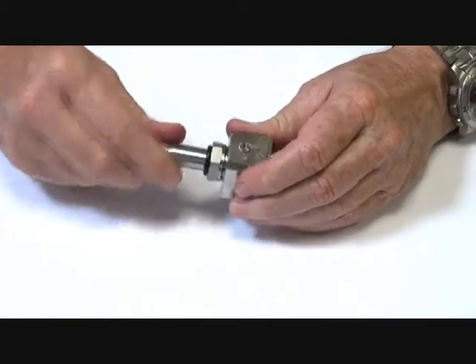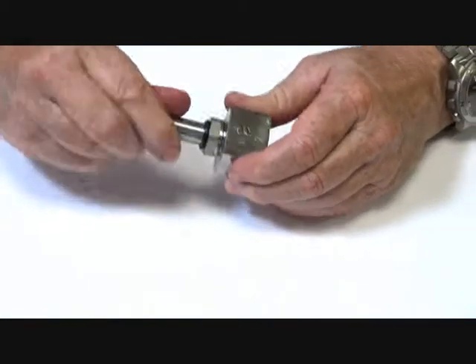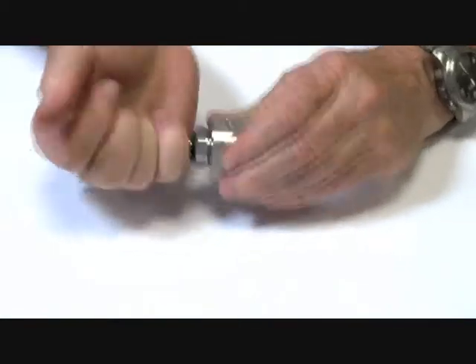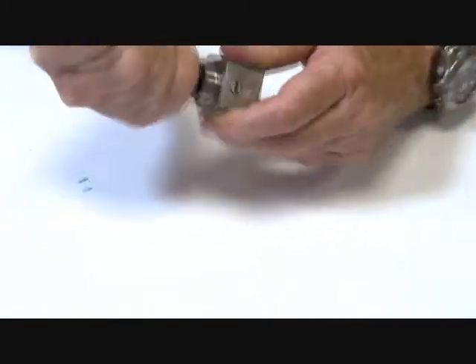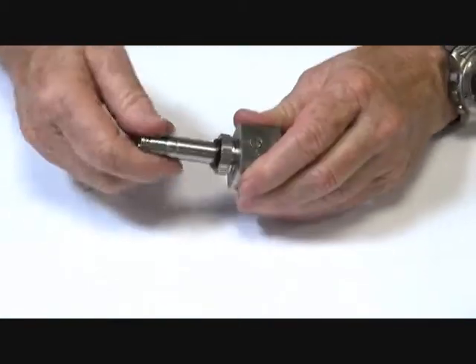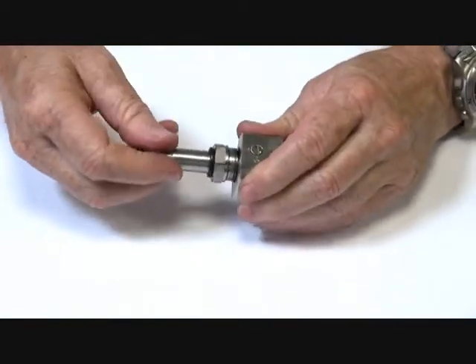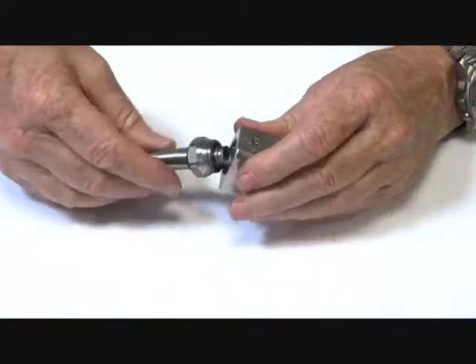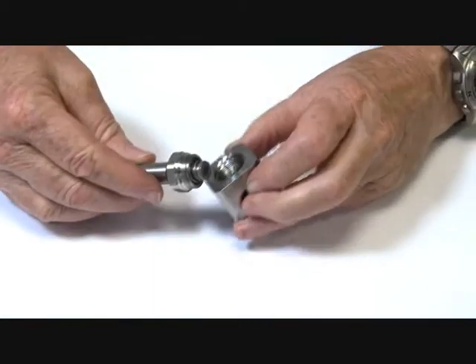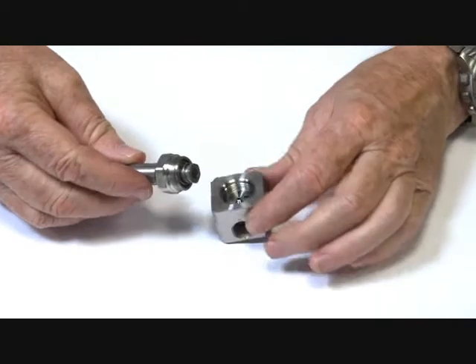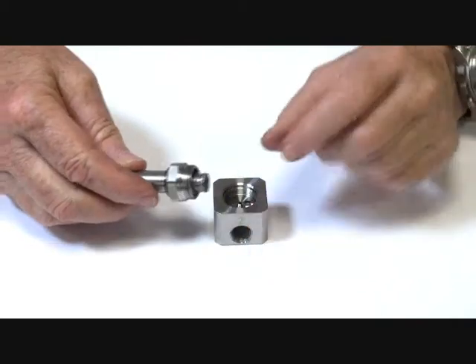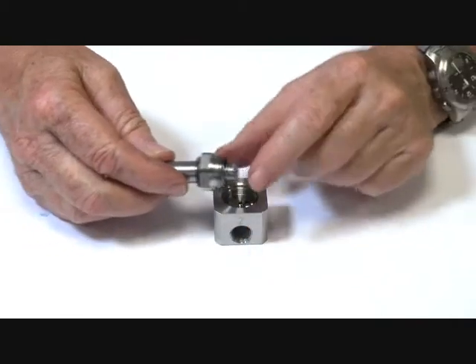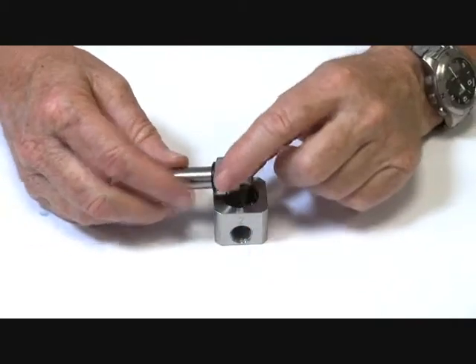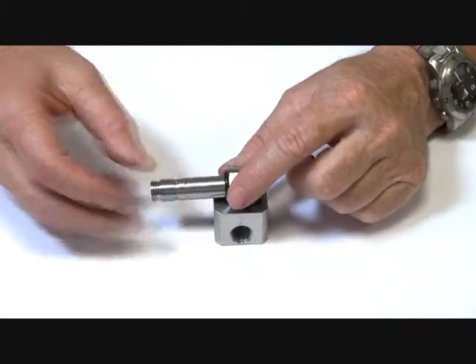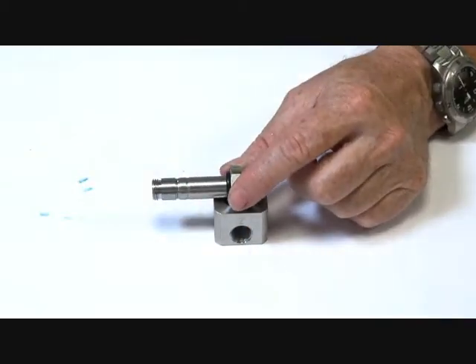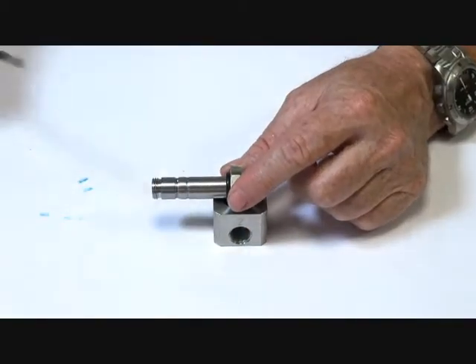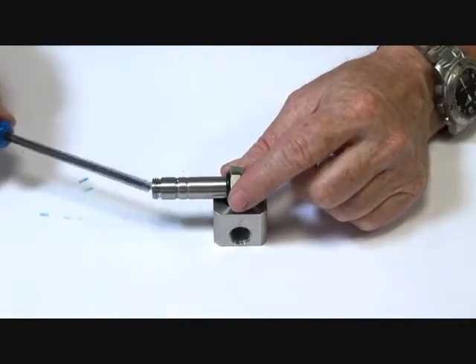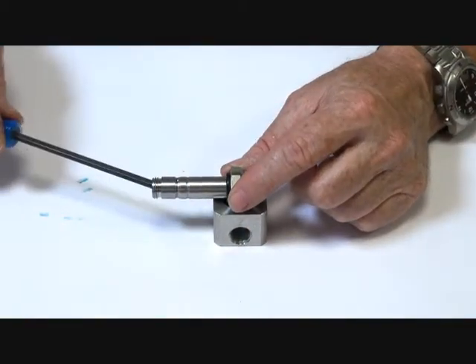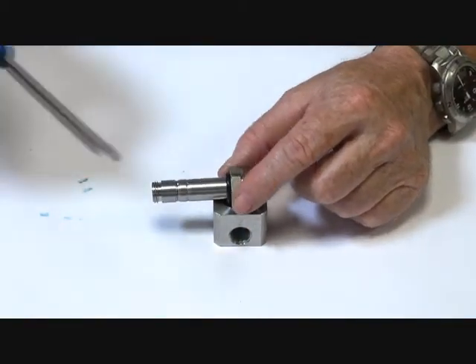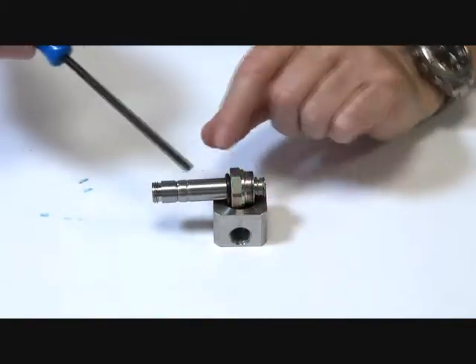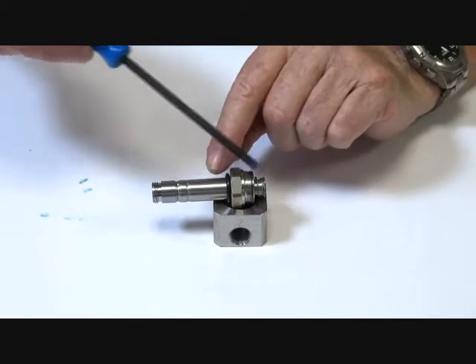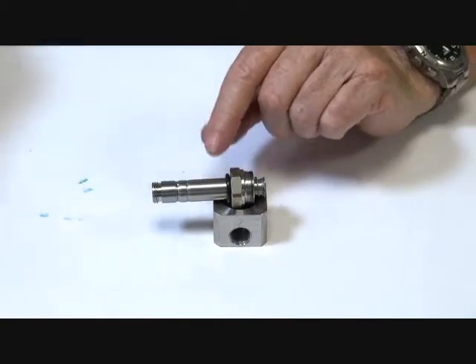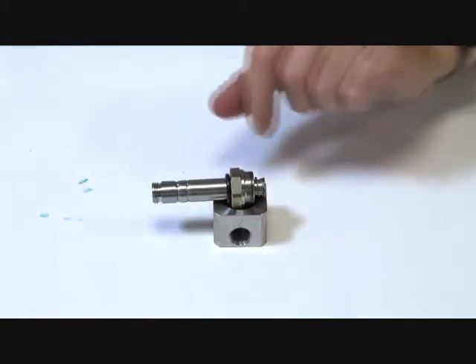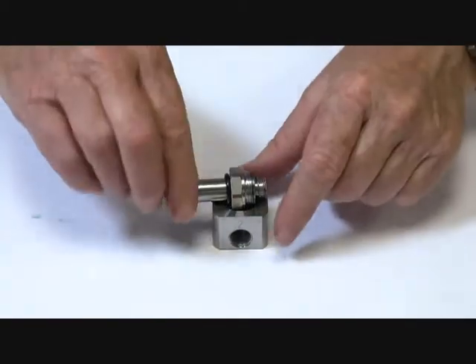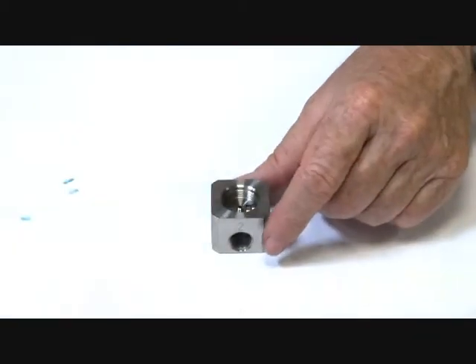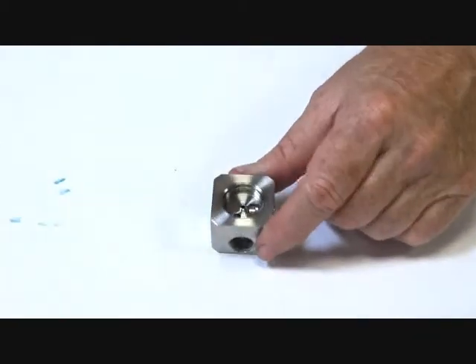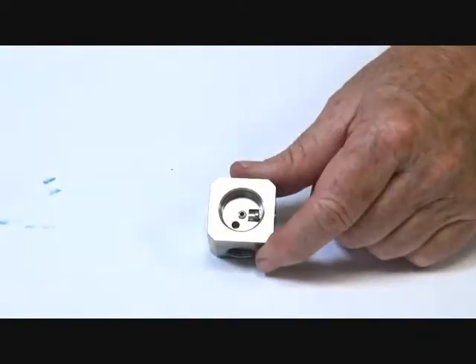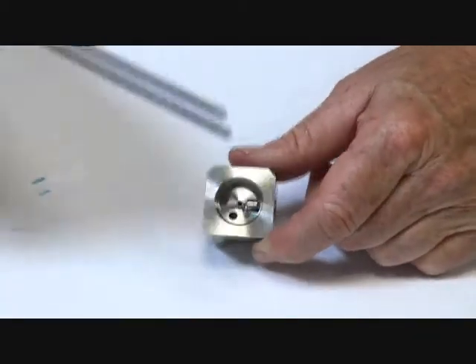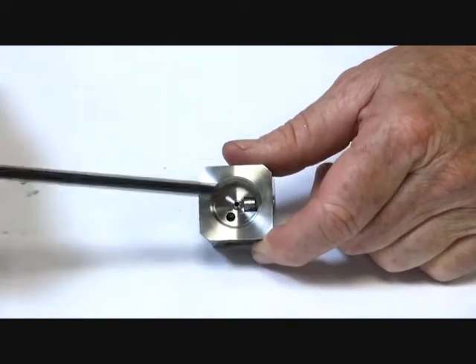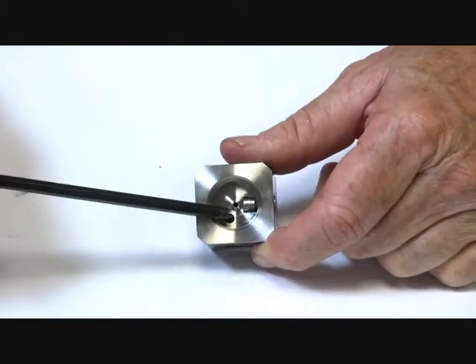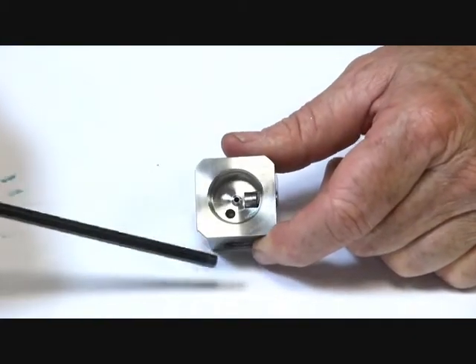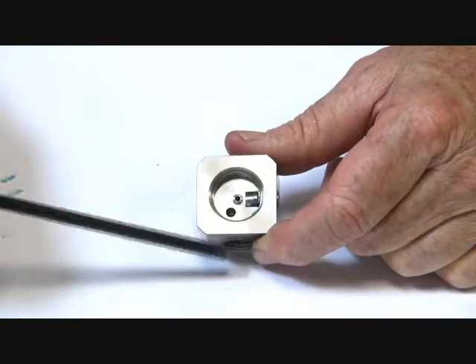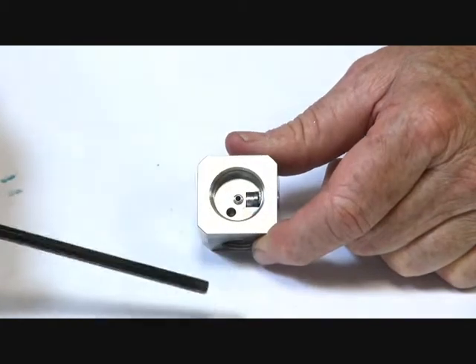Operator tube assembly. Normally, the supply is coming in through the top here, going past the armature and out through that hole to port 2.